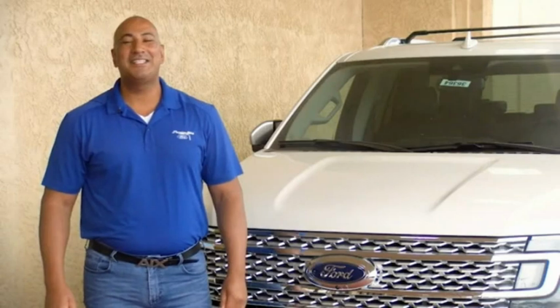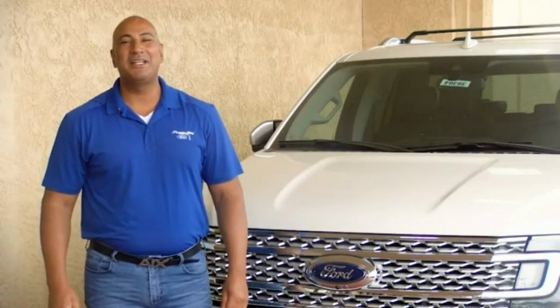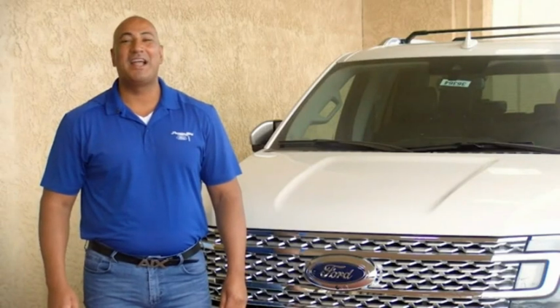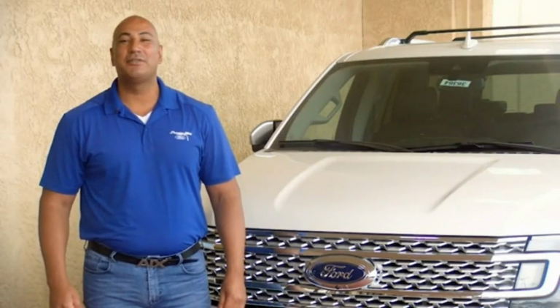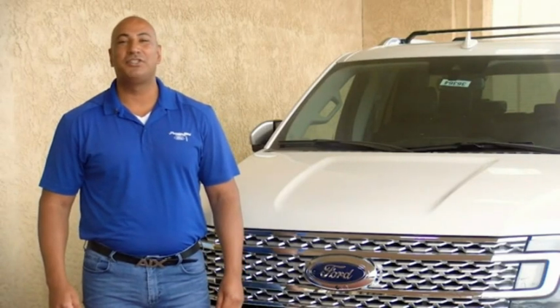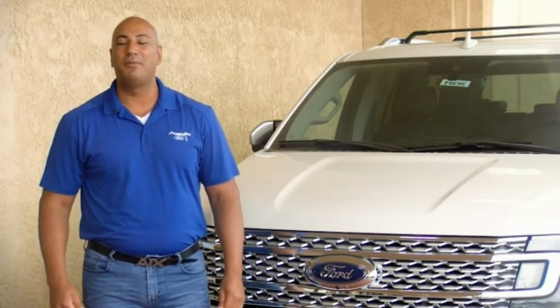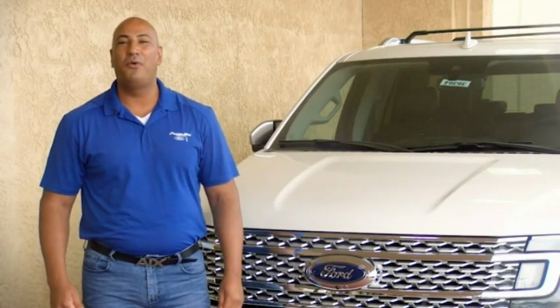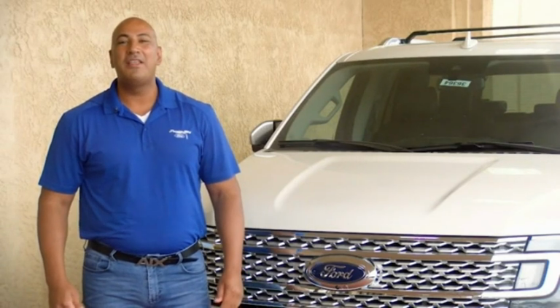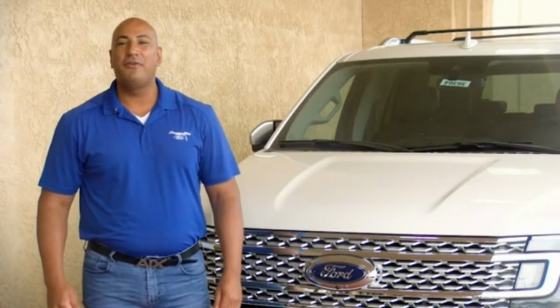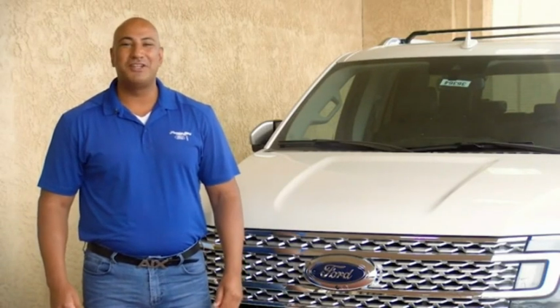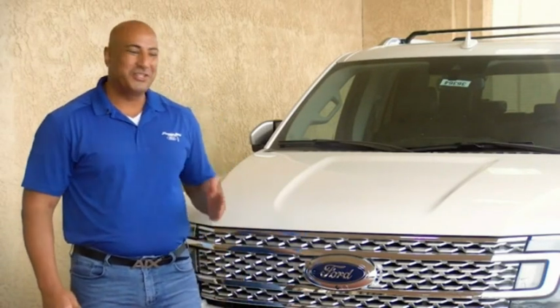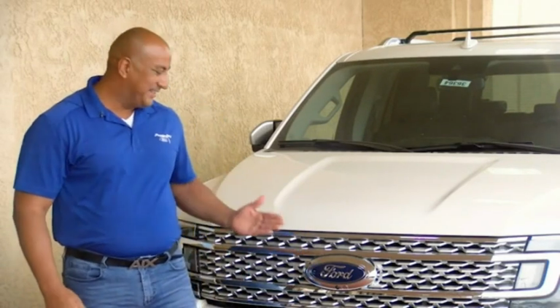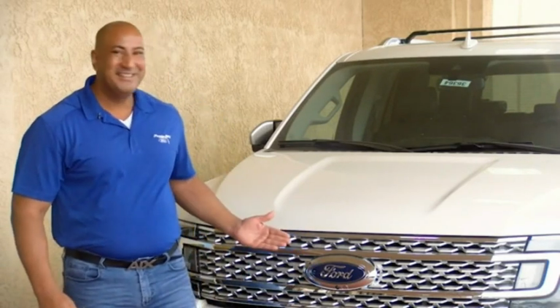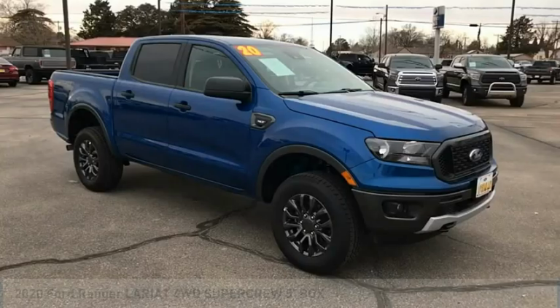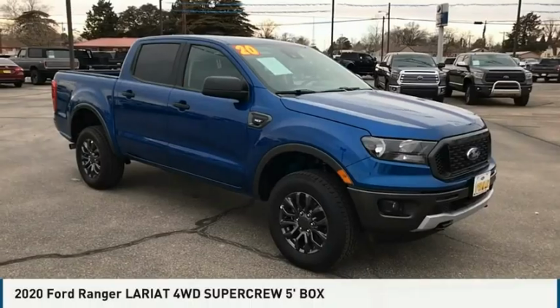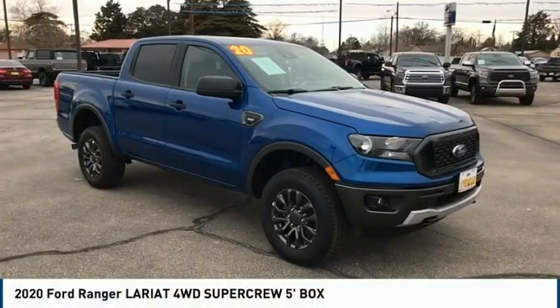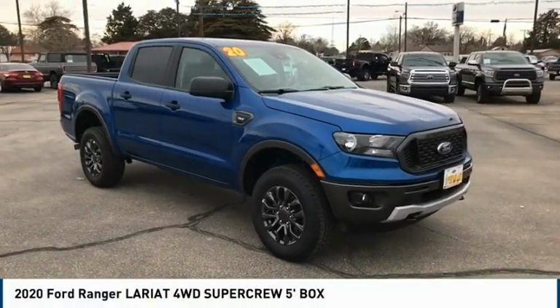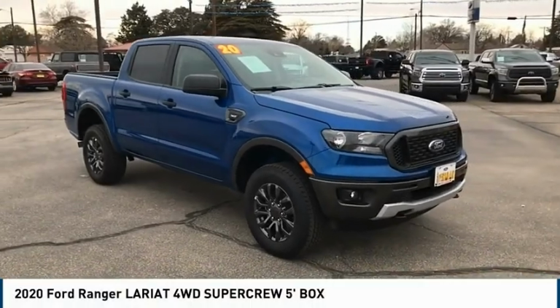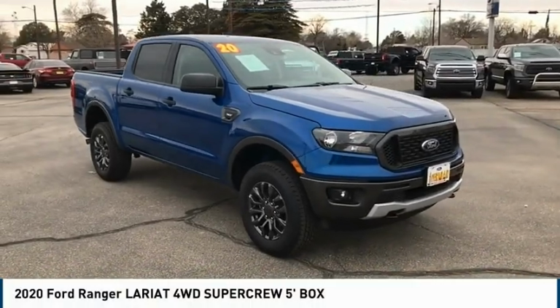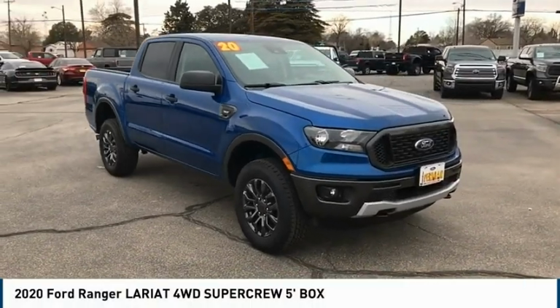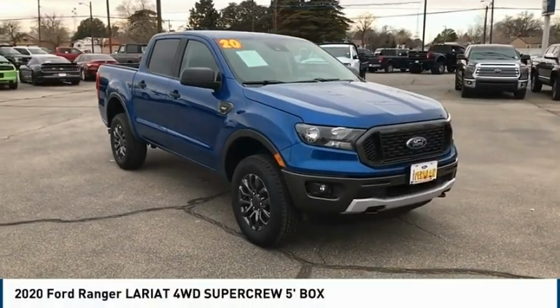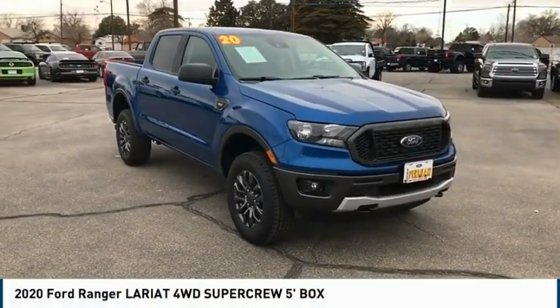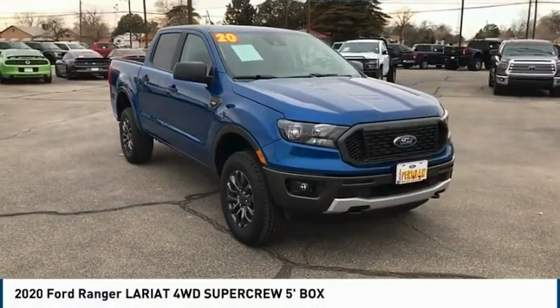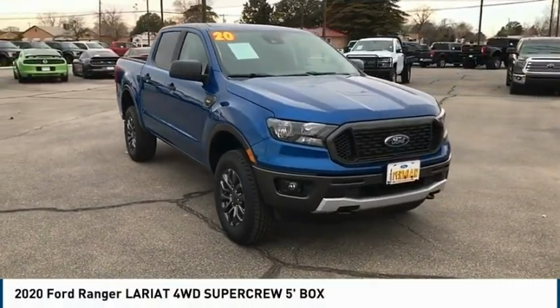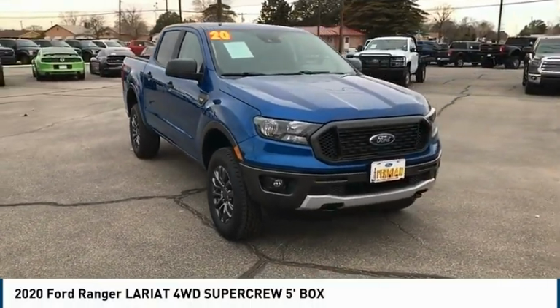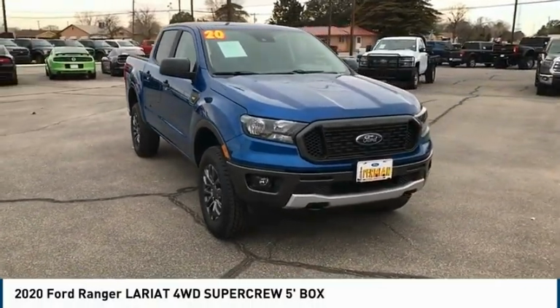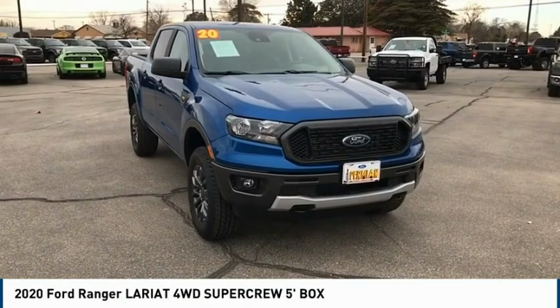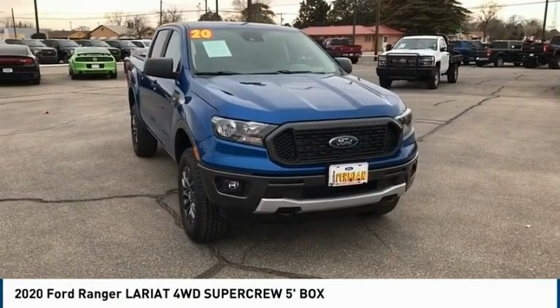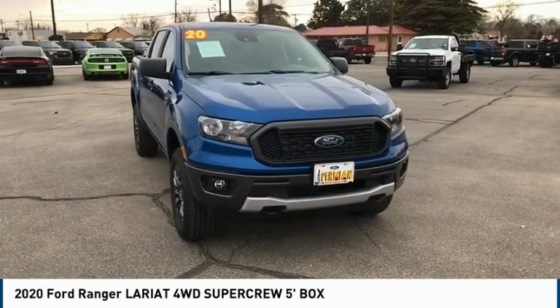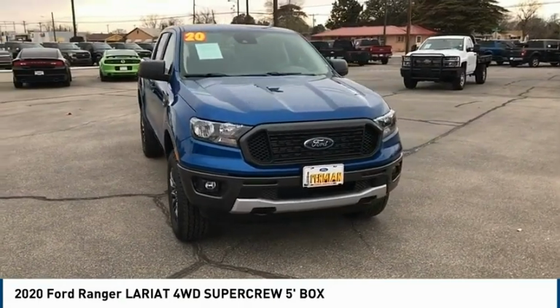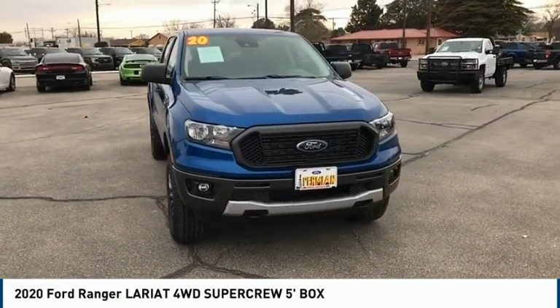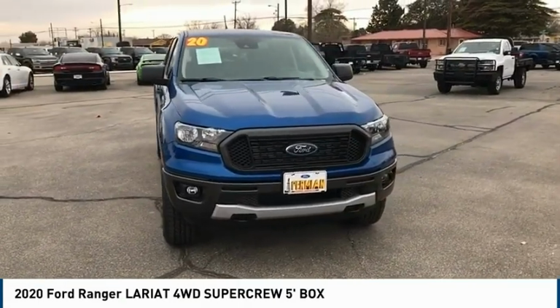Hi guys, this is Ramon Arseniega, a sales professional with Permian Ford. Thank you for browsing our inventory. We are pleased to show you the 2020 Ranger. Tough inside and out, Ranger proves its mettle.